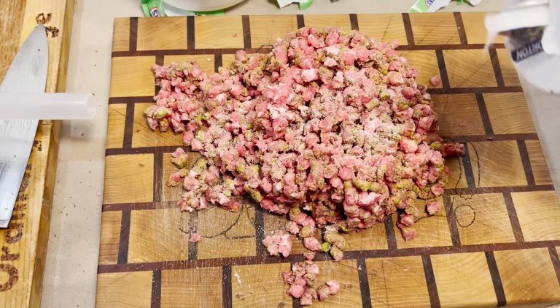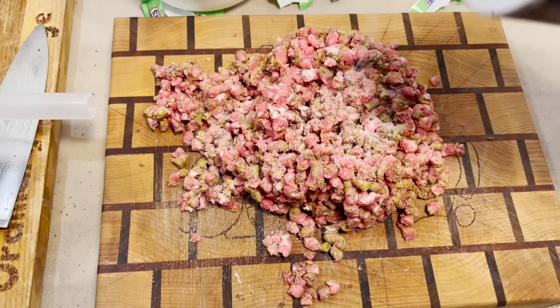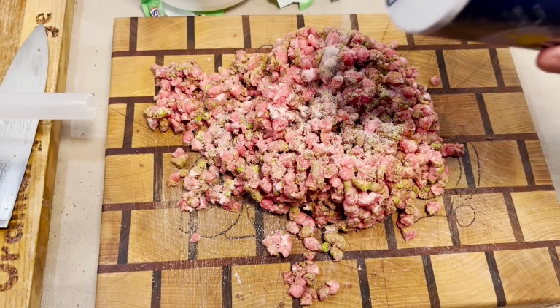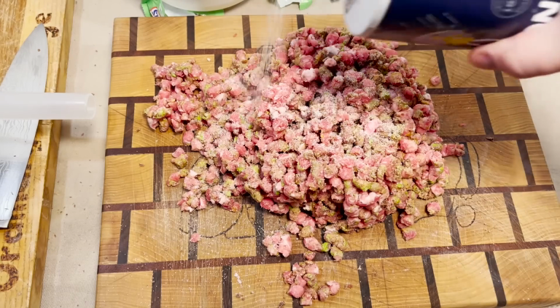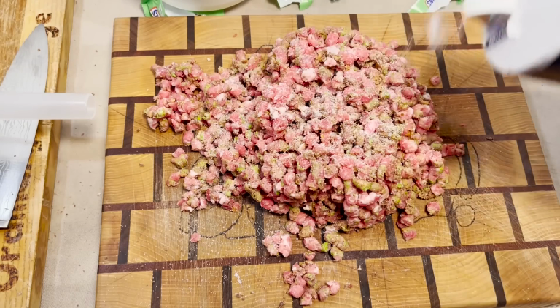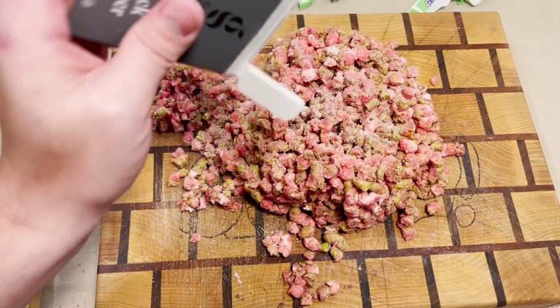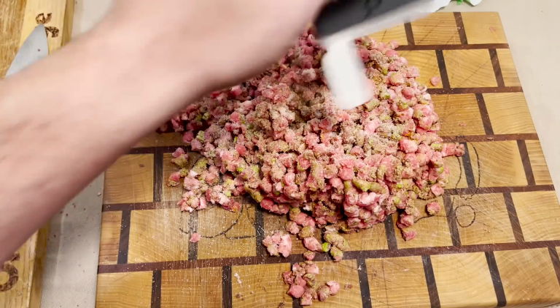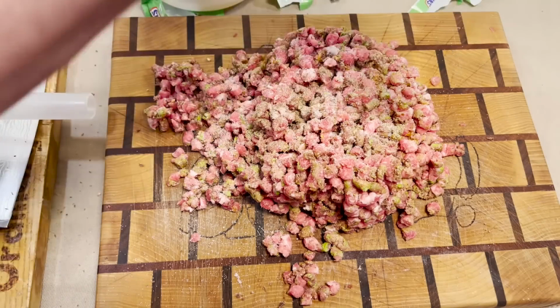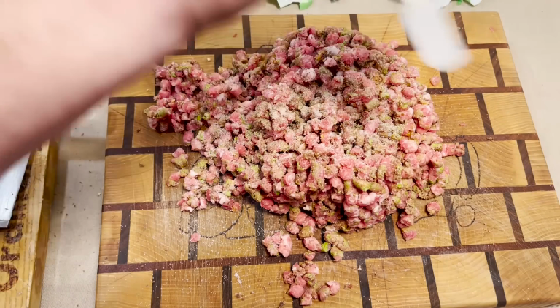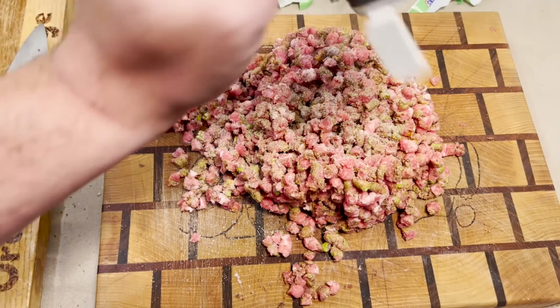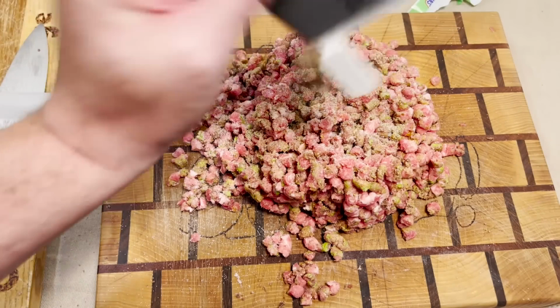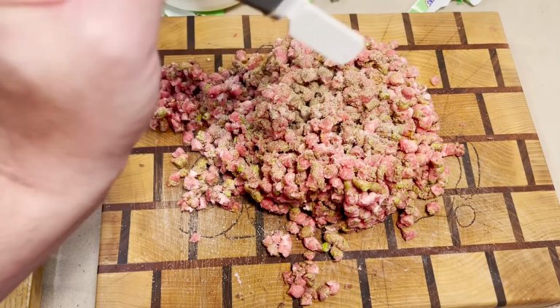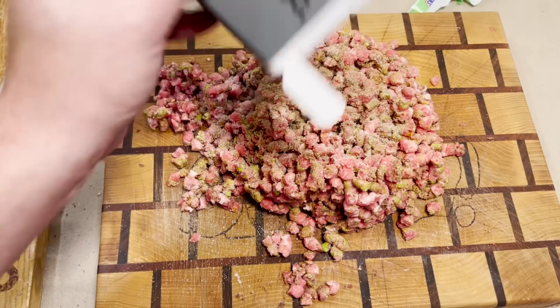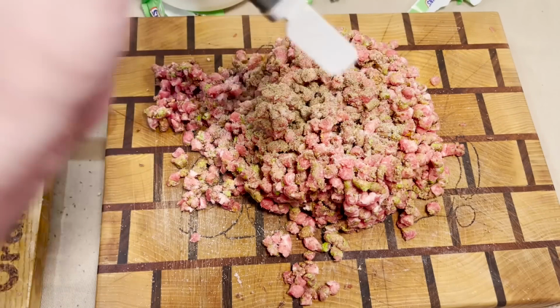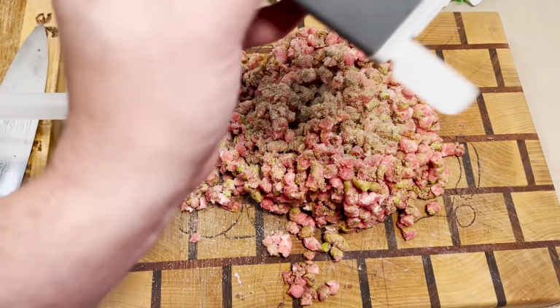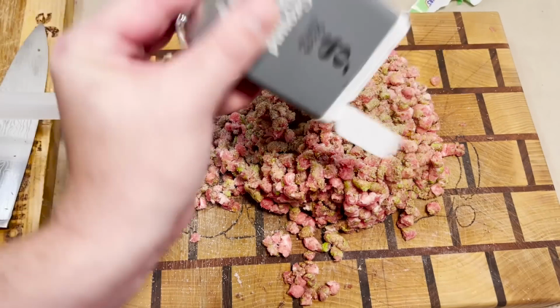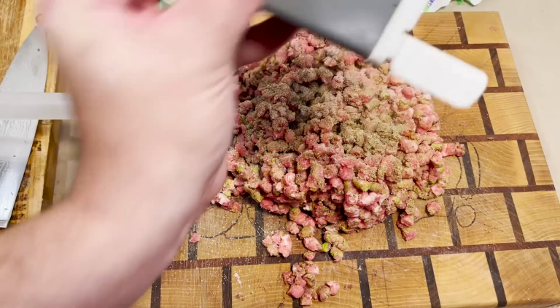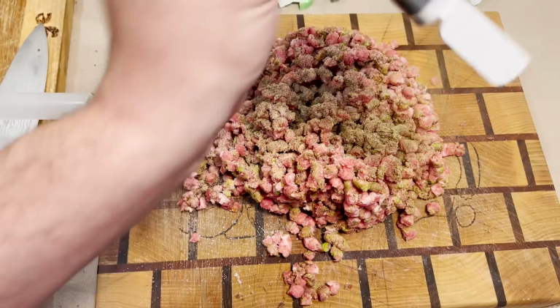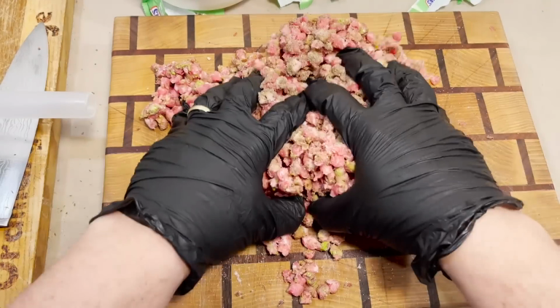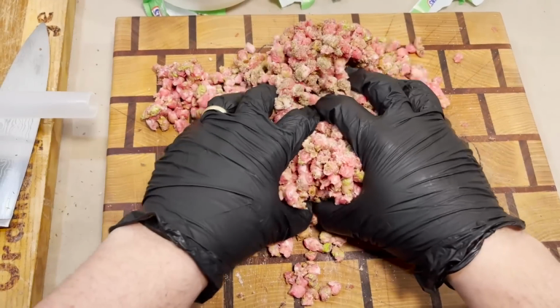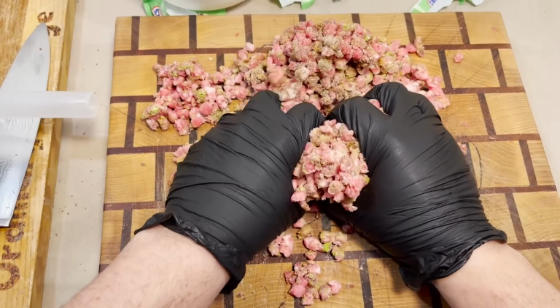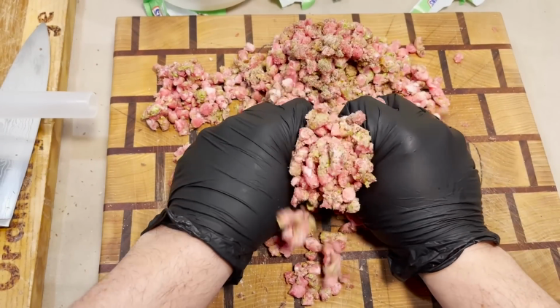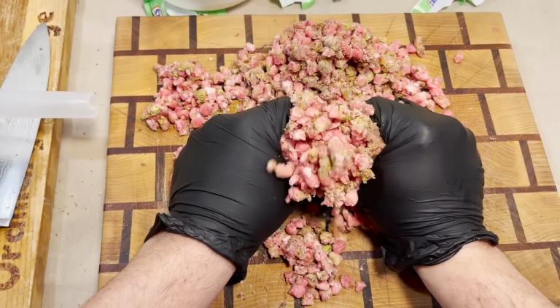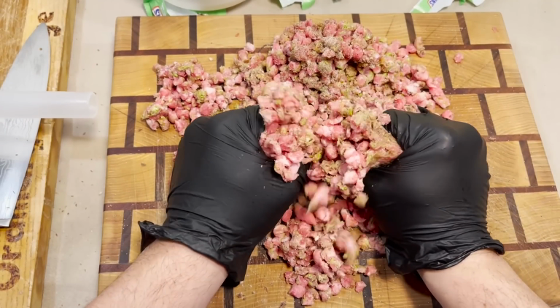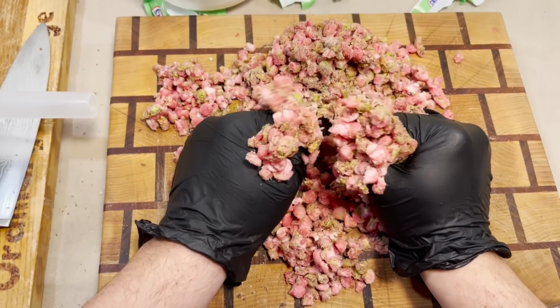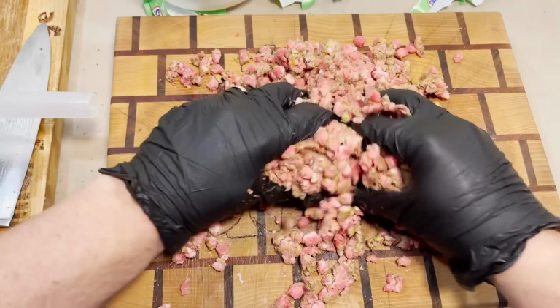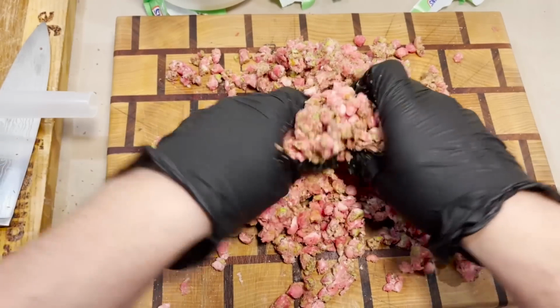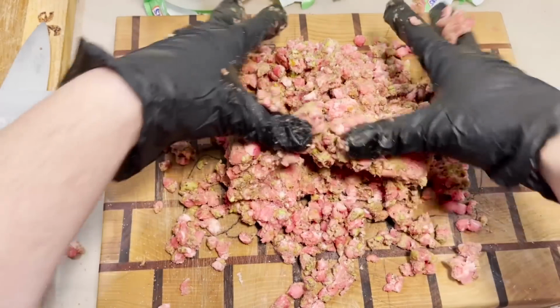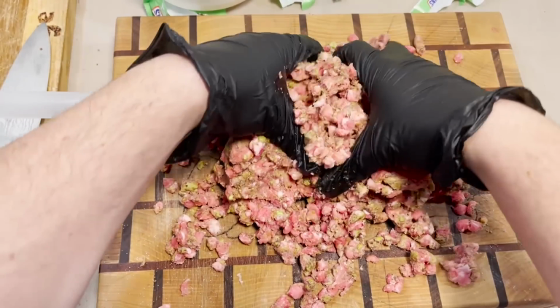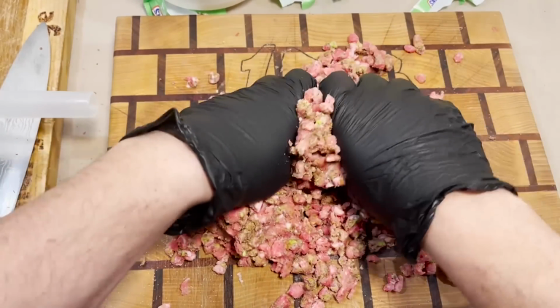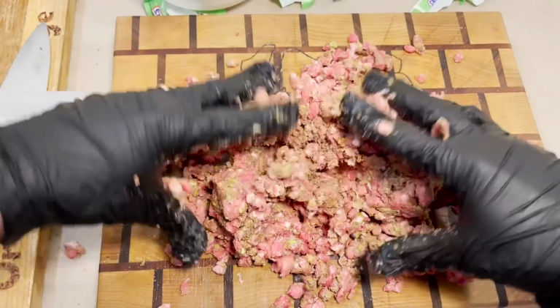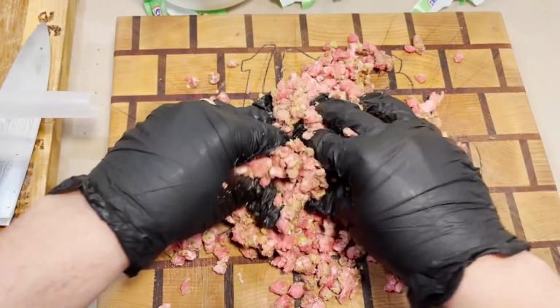We'll hit it with a little bit of salt, and just a little bit of — is this coming out? Yeah, that's coming out — a little bit of pepper. You know, I once paid good money to do the same thing in Tijuana.